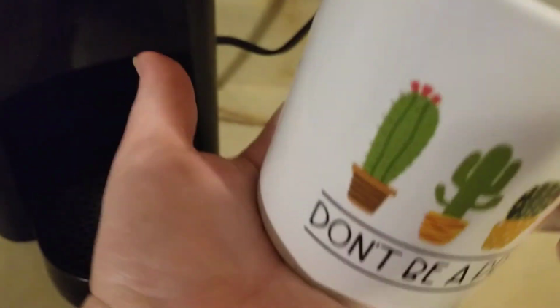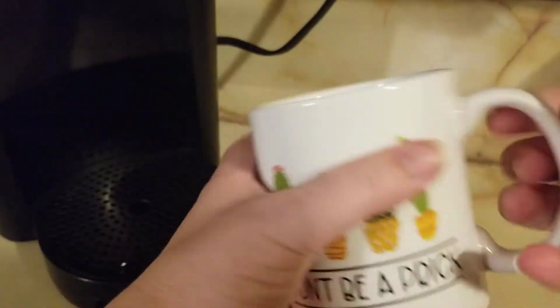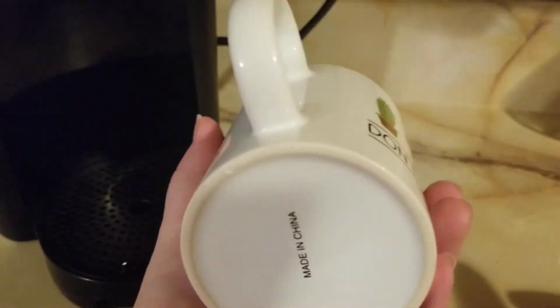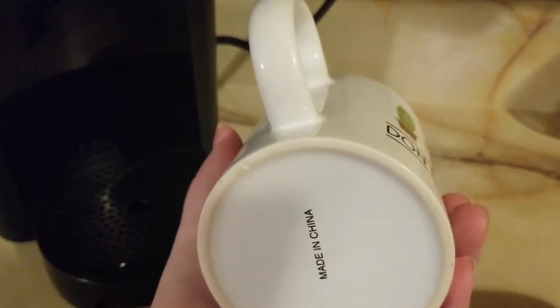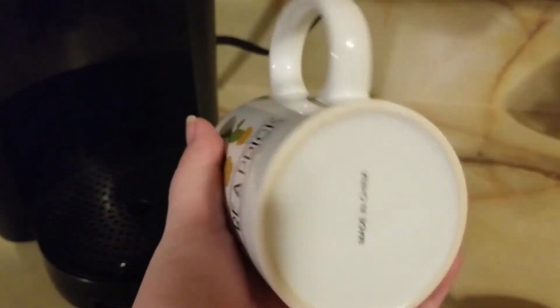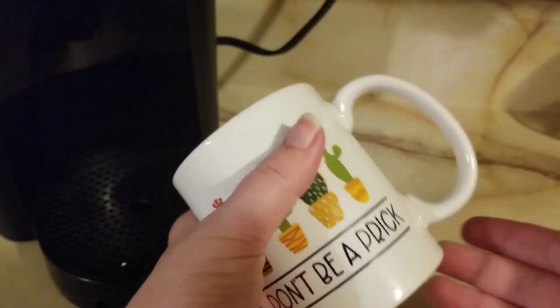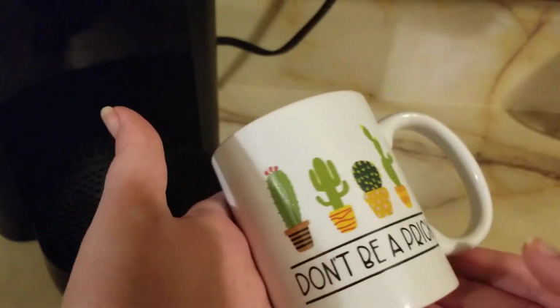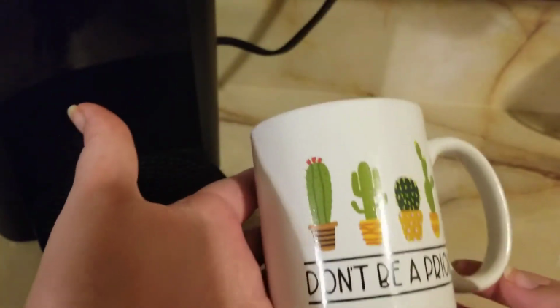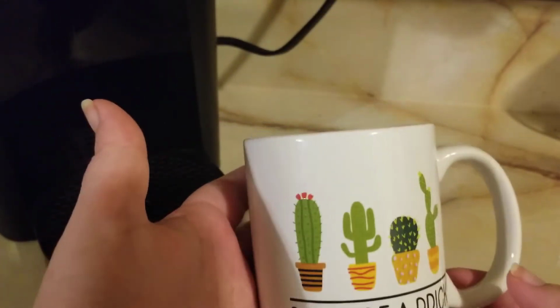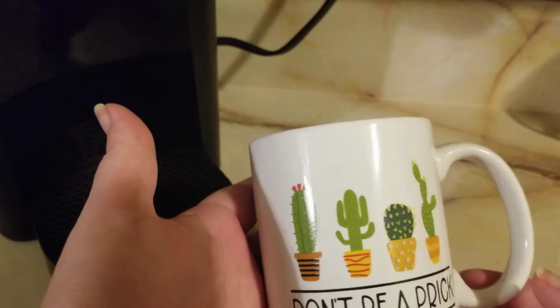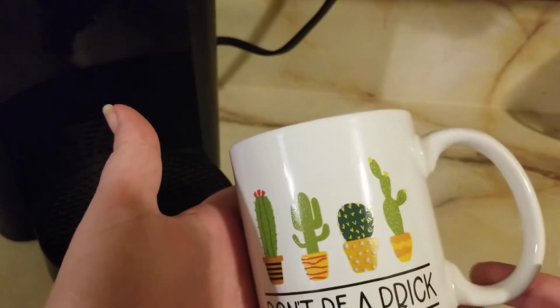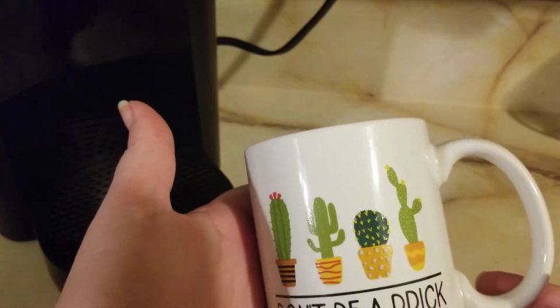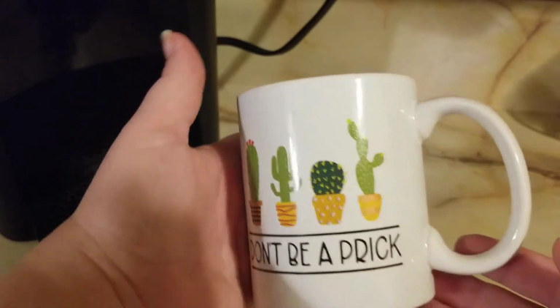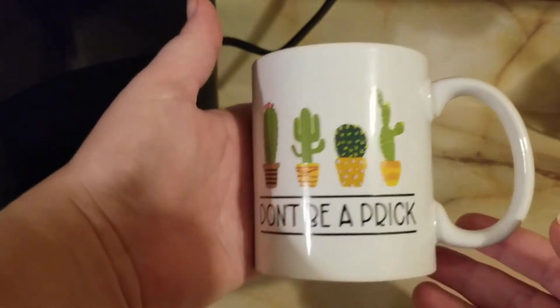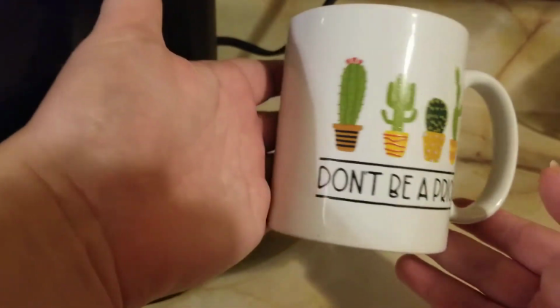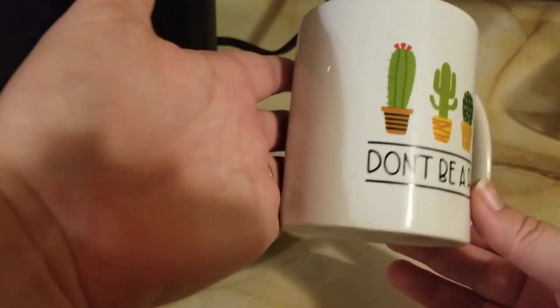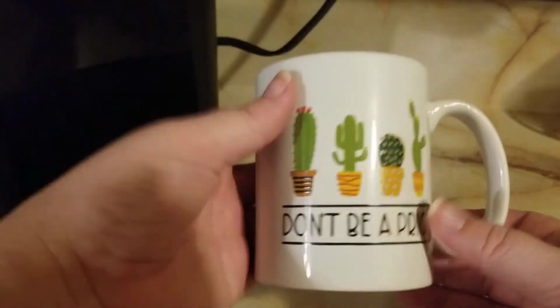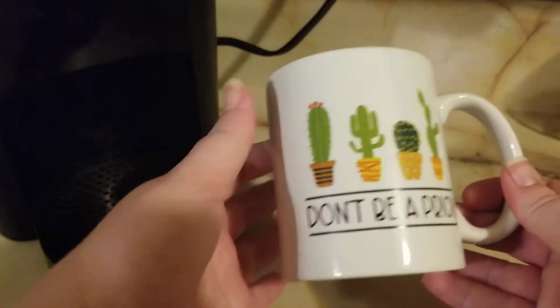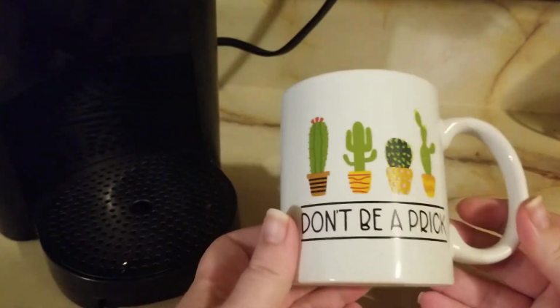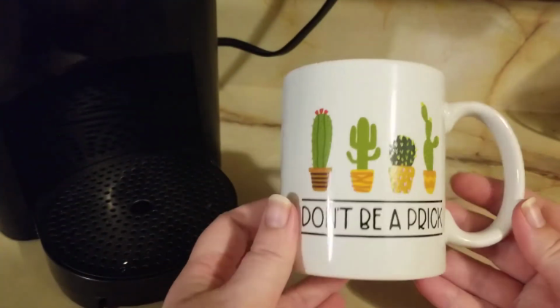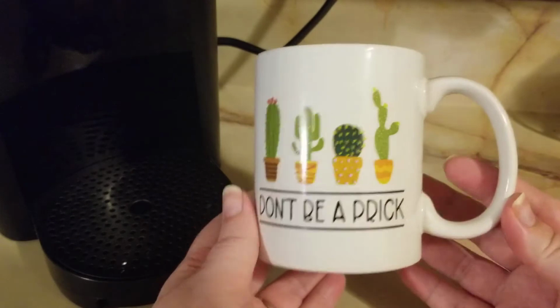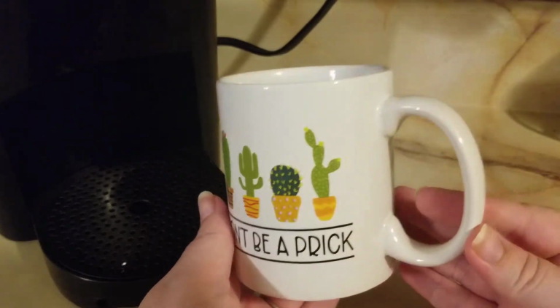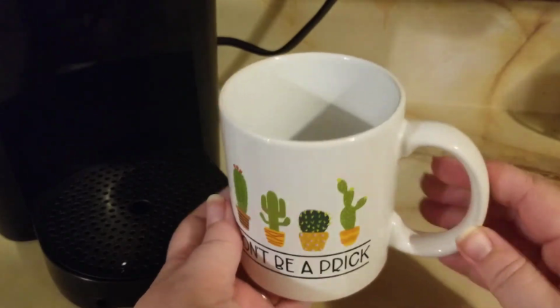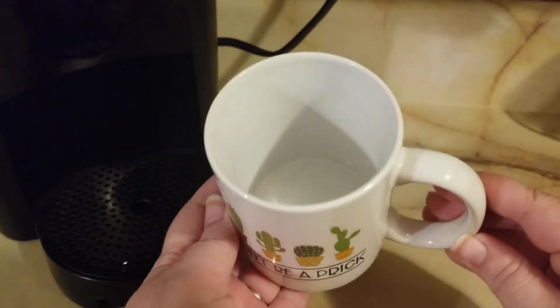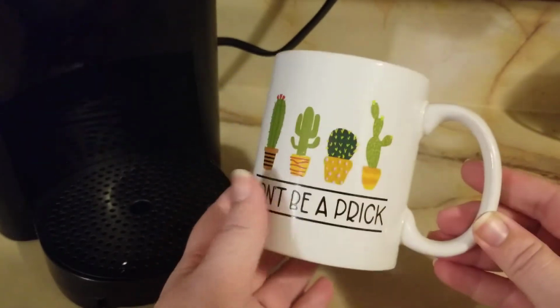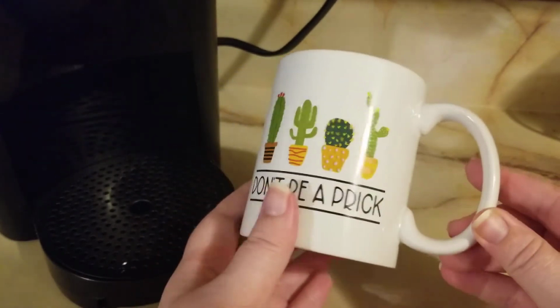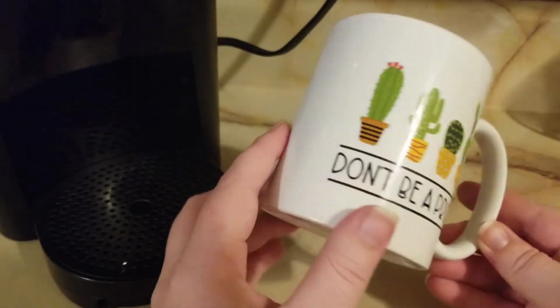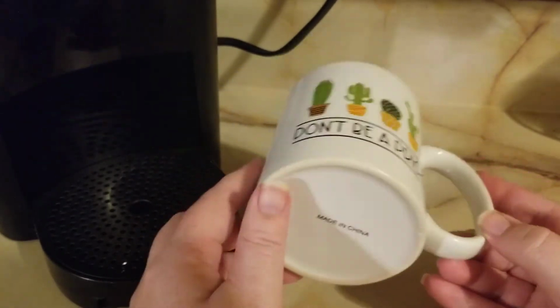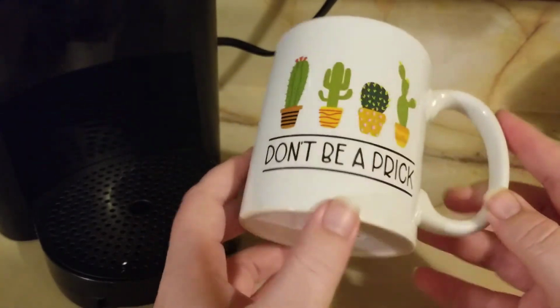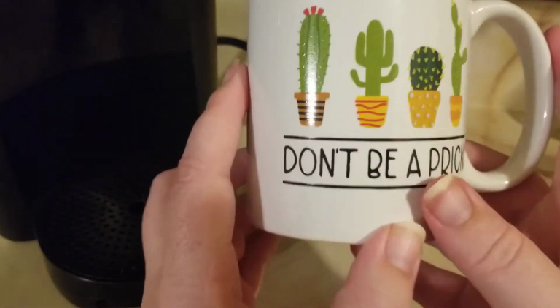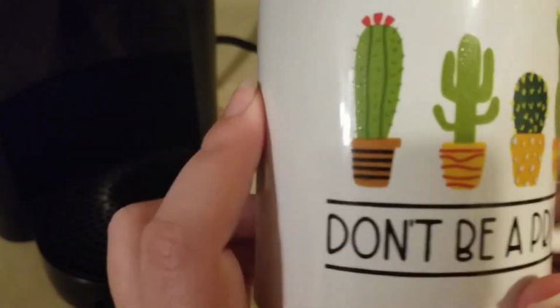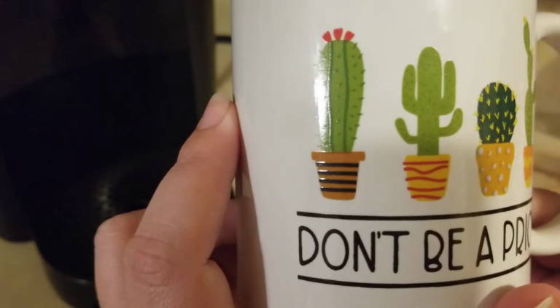It's fairly well weighted. It's more of like an eggshell or off-white color. On the video it looks brighter than what it is, but it's actually a little bit of a dimmer color. The detail's really good.